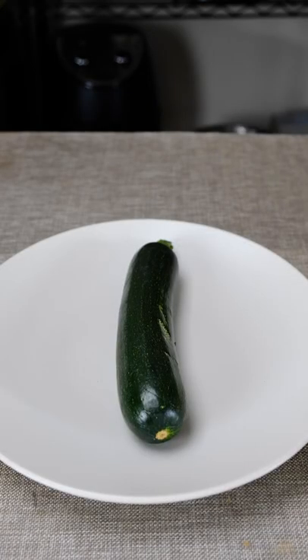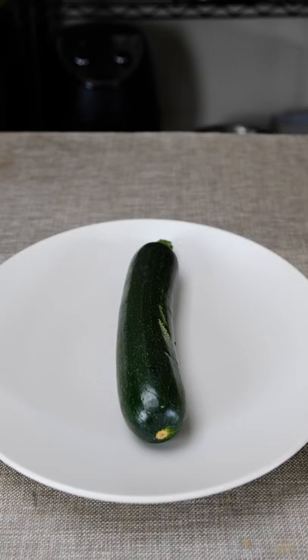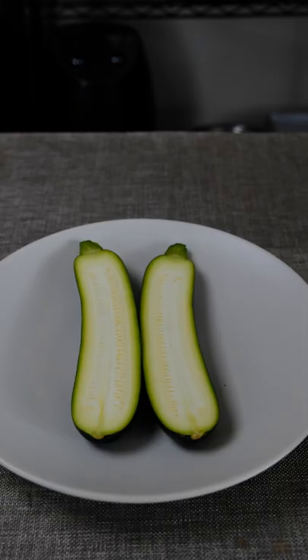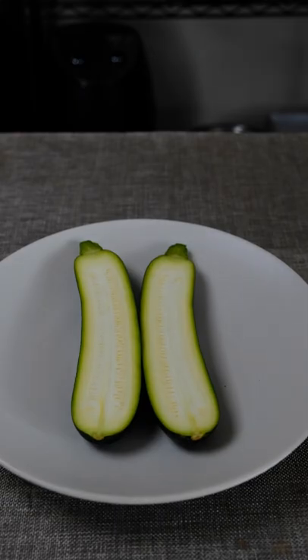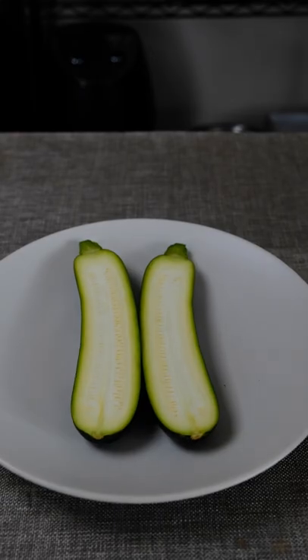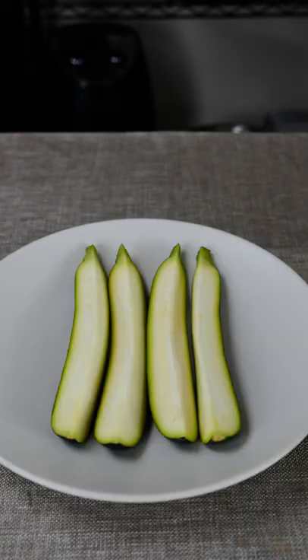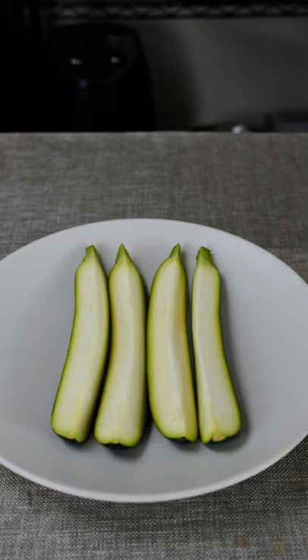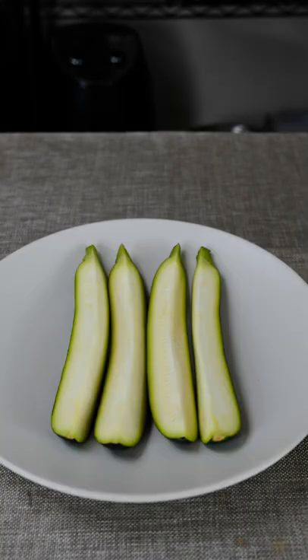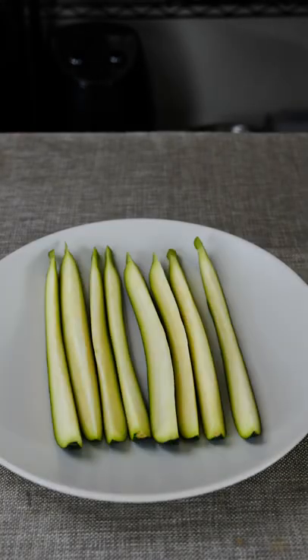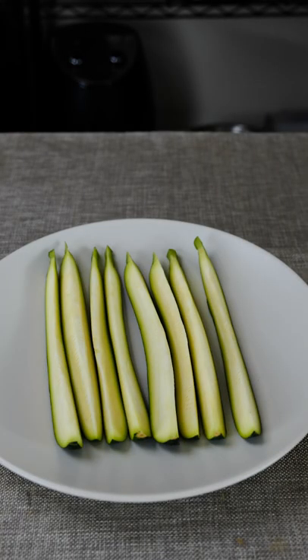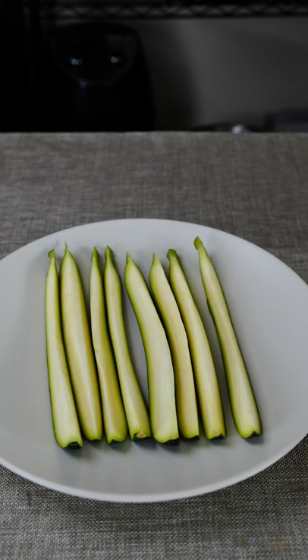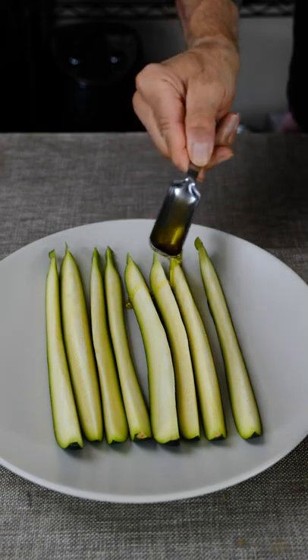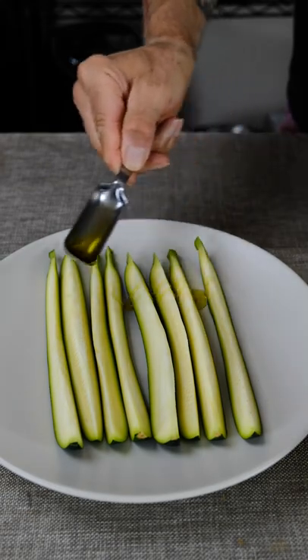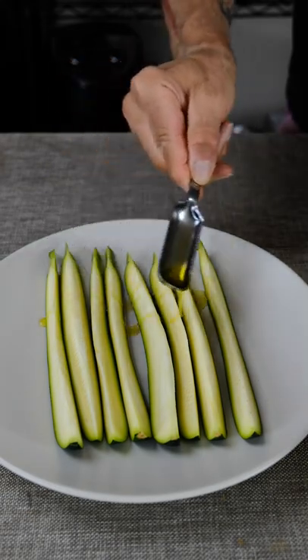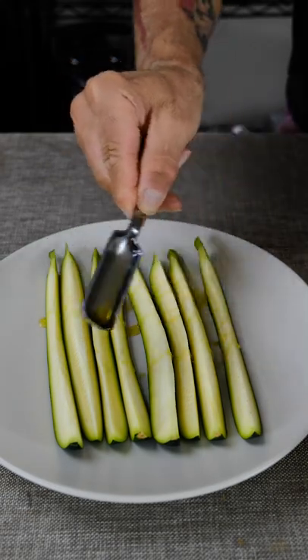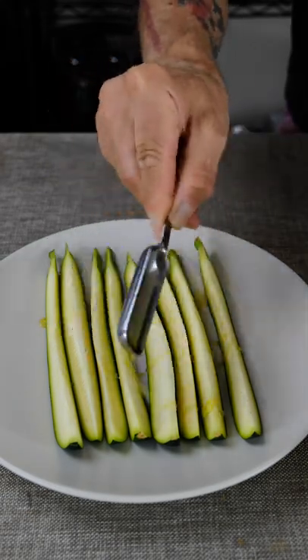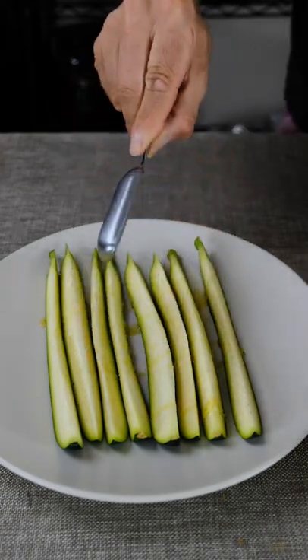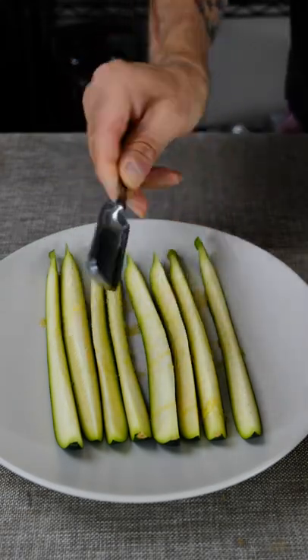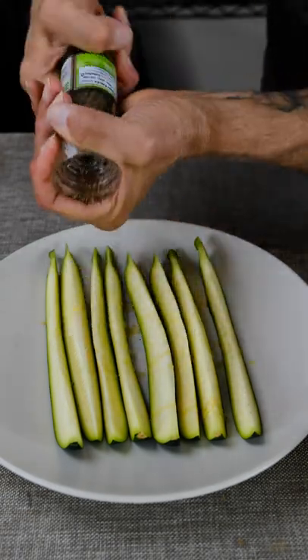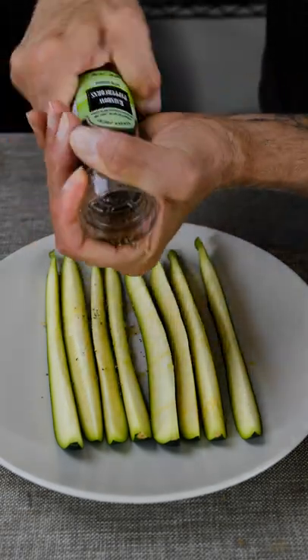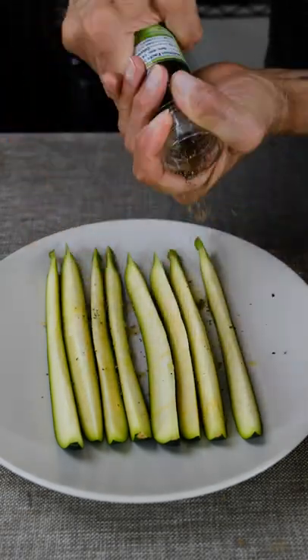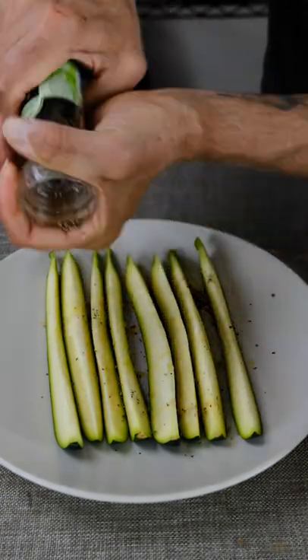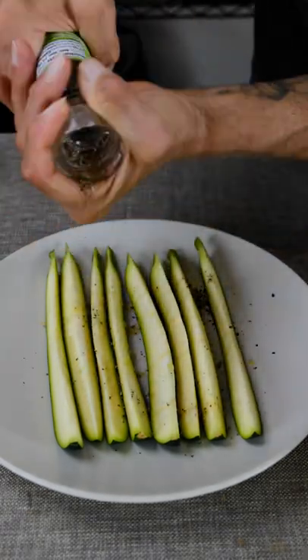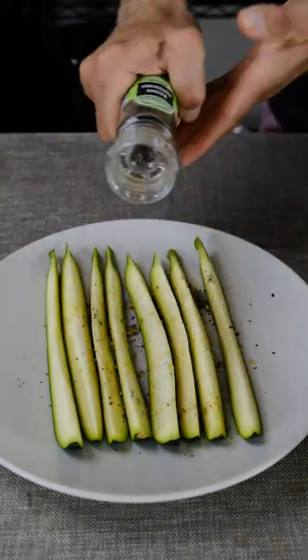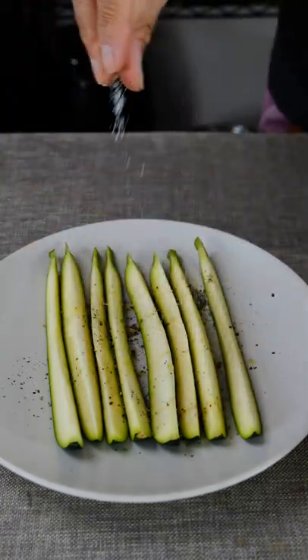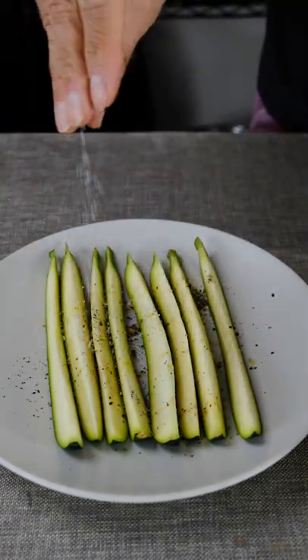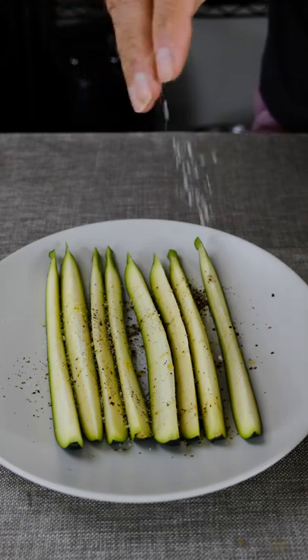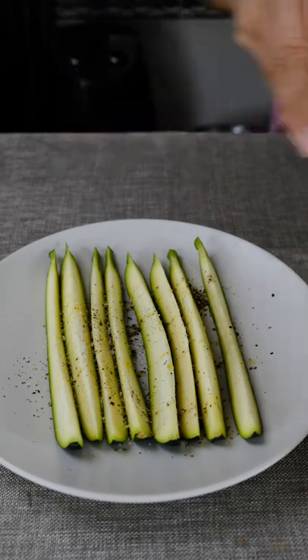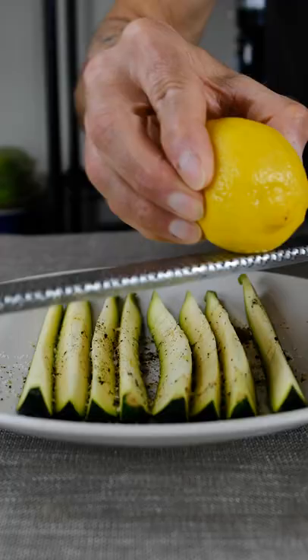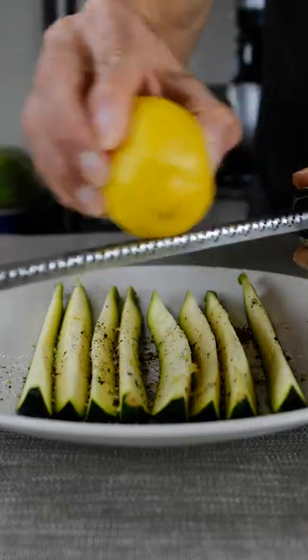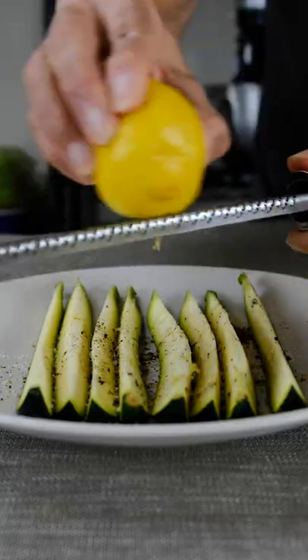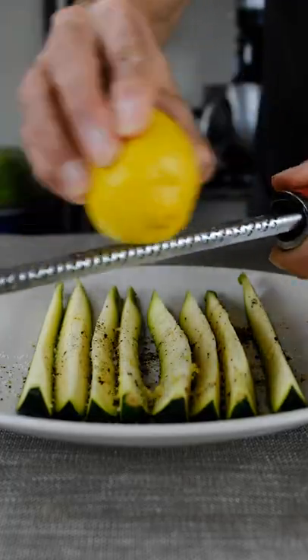Next, cut the zucchini lengthwise into thin slices. Toss with olive oil, black pepper, salt, and the zest of one lemon.